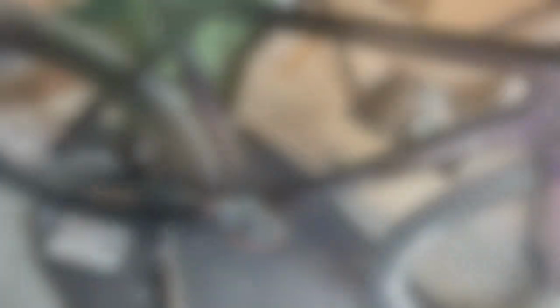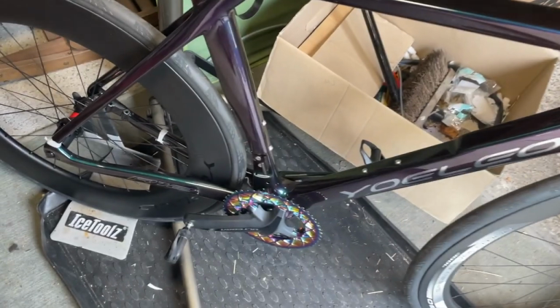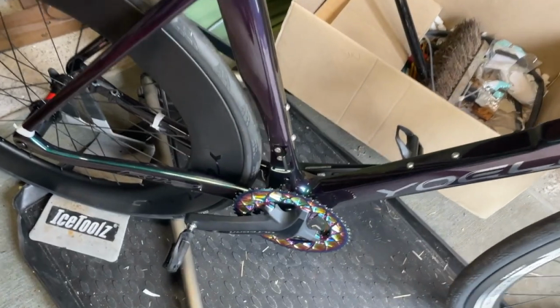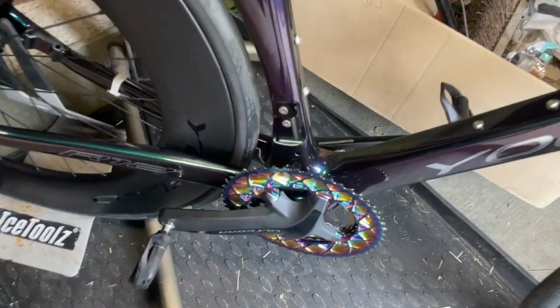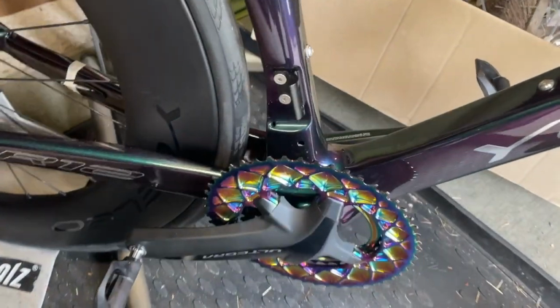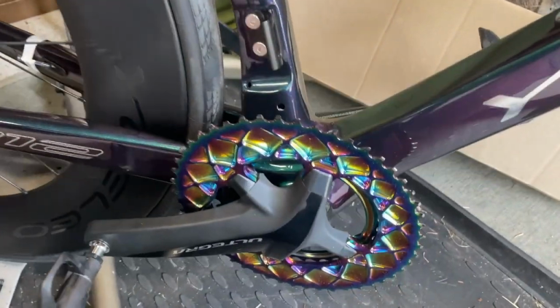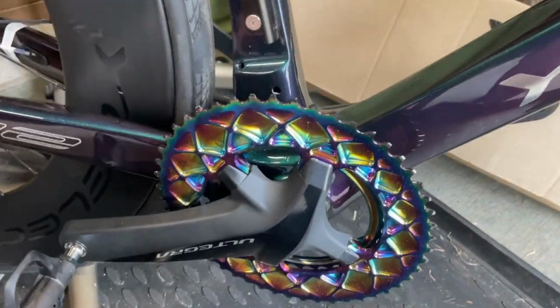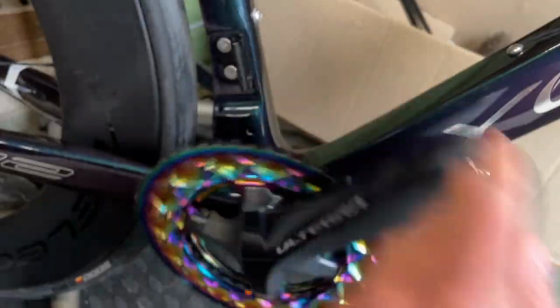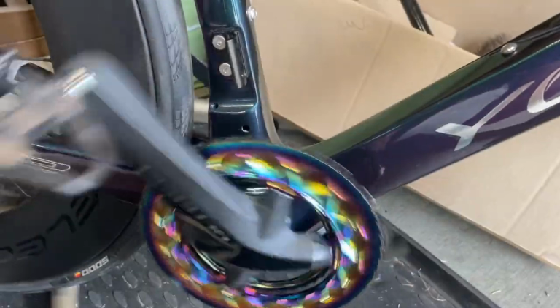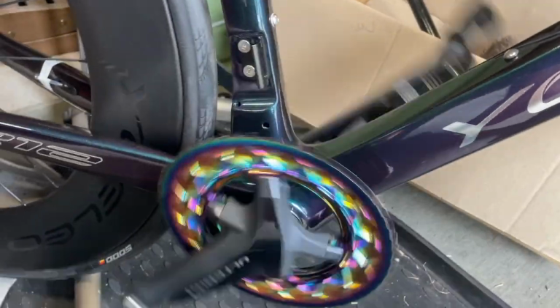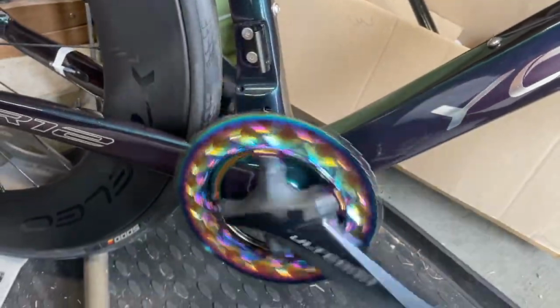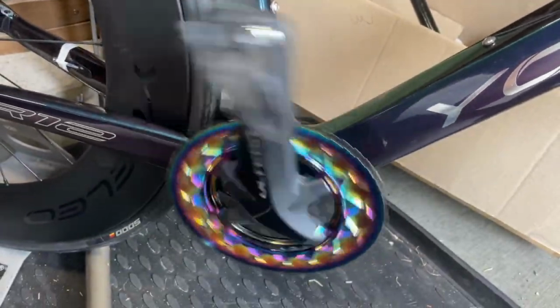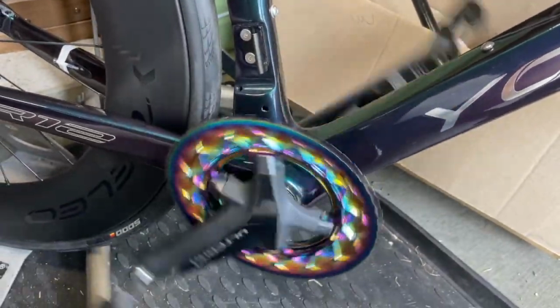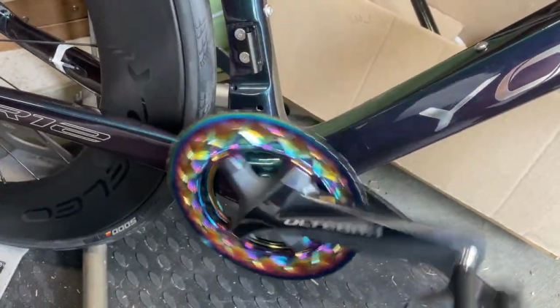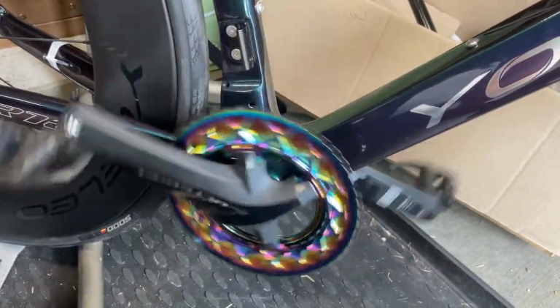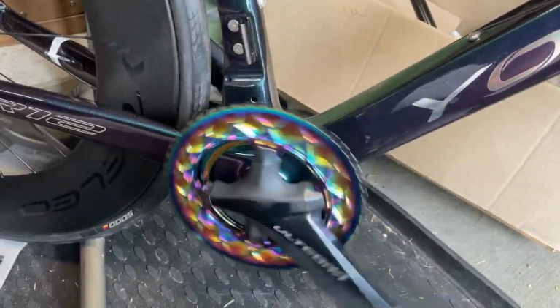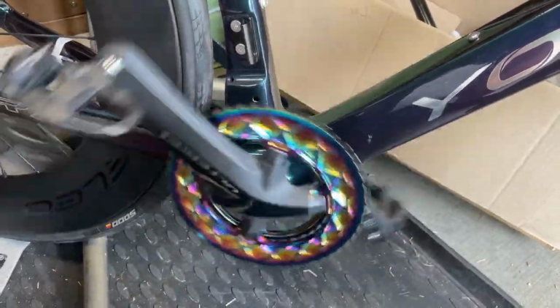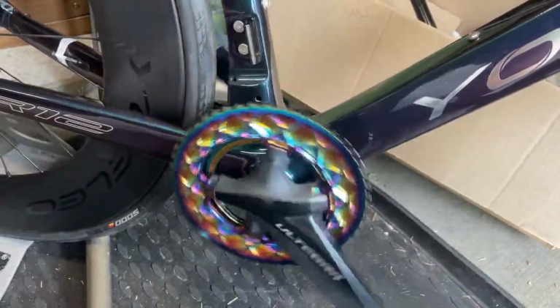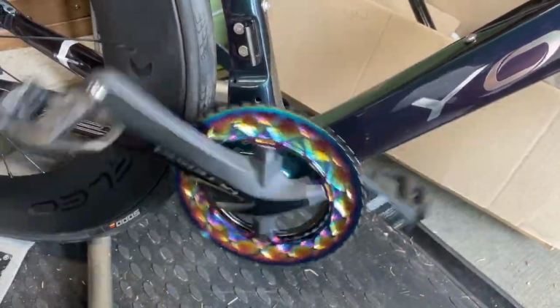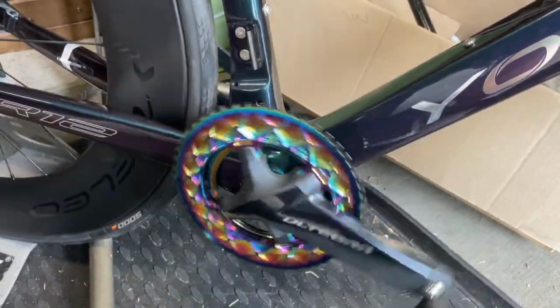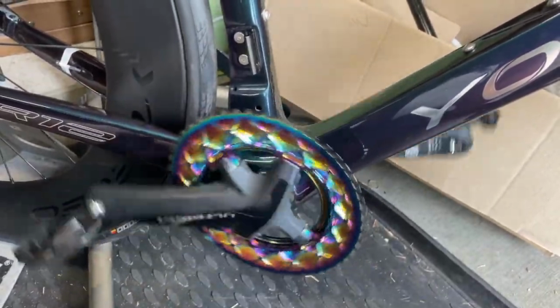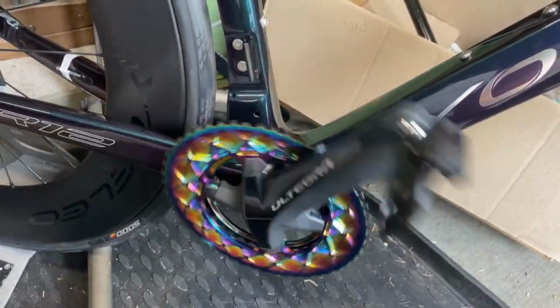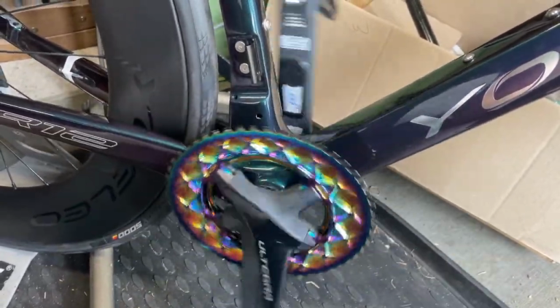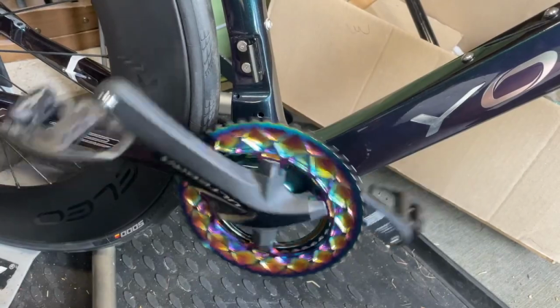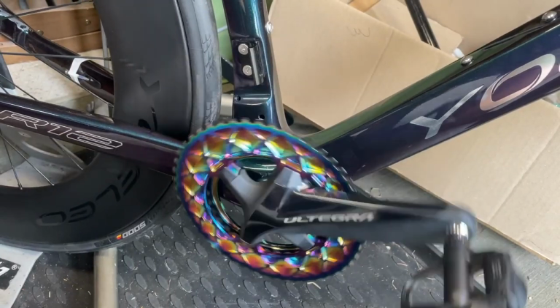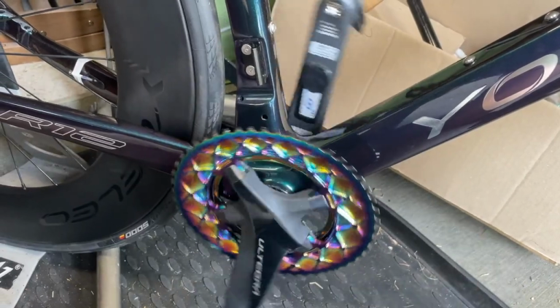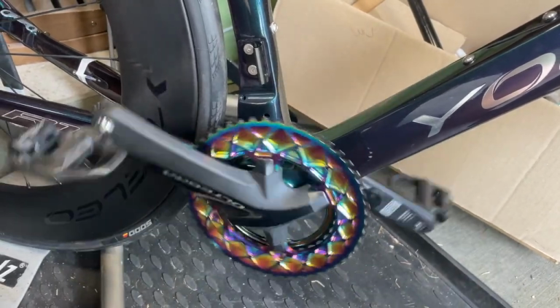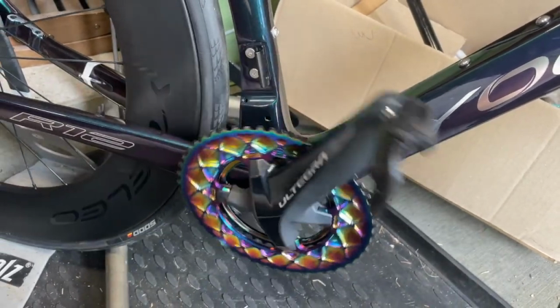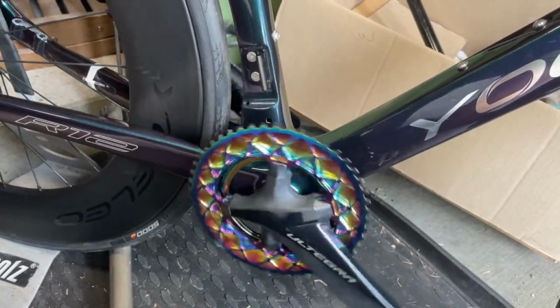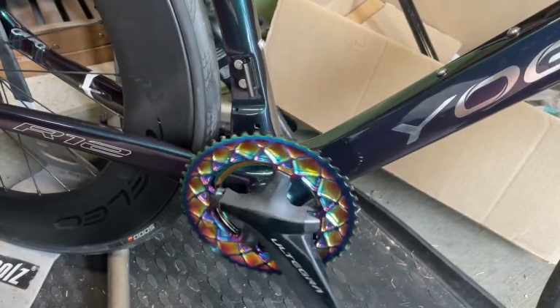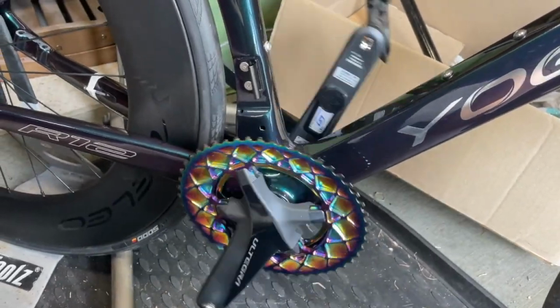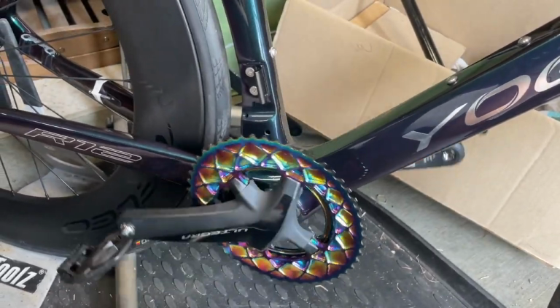I put in the Hanbini bottom bracket. I've never seen a crank spin that freely in my life. That's crazy.